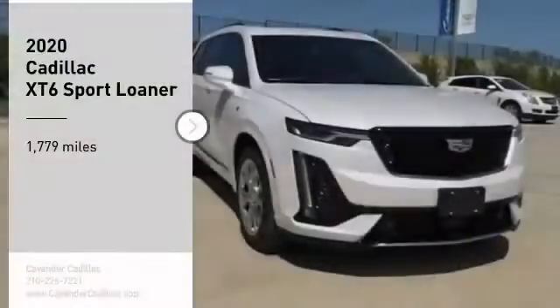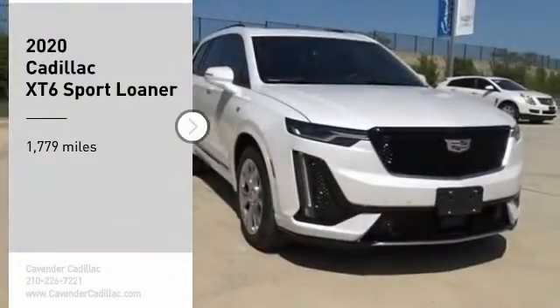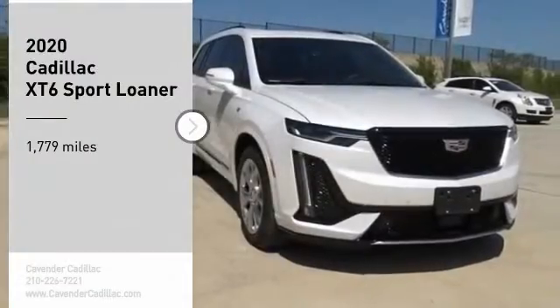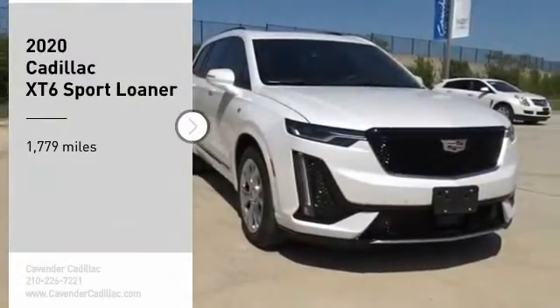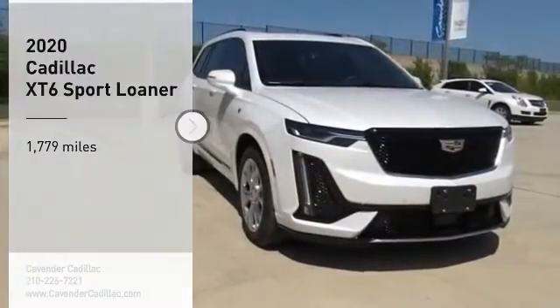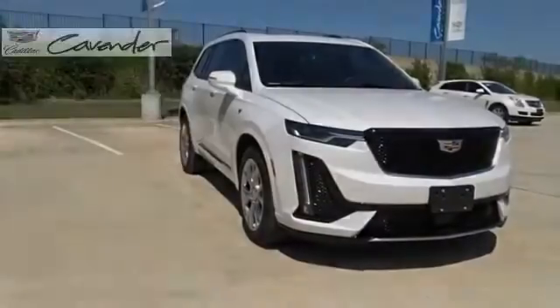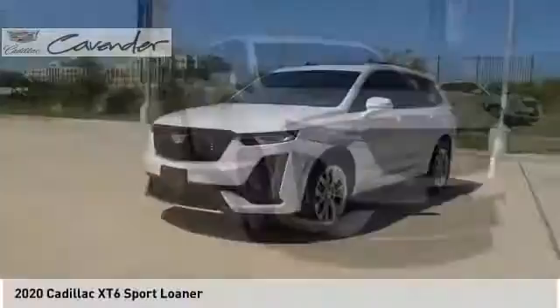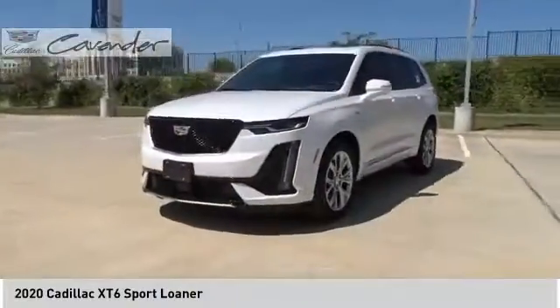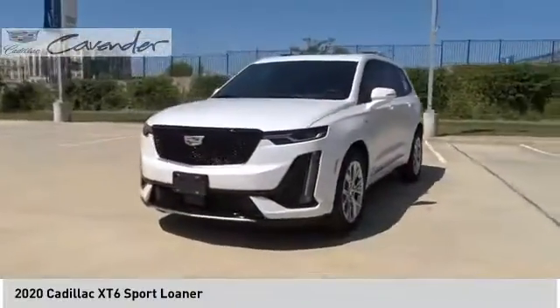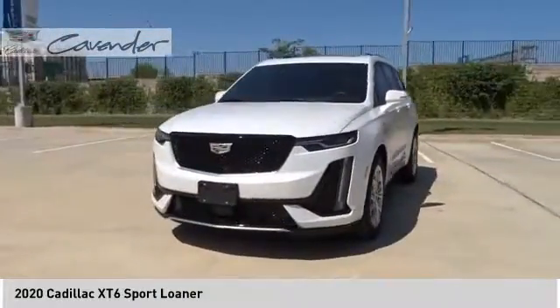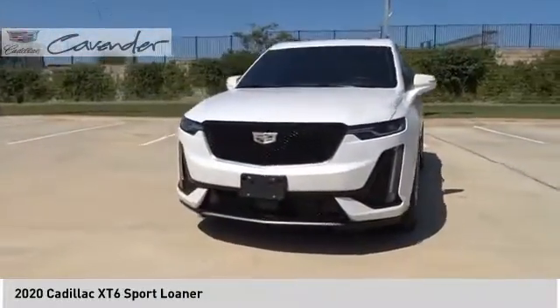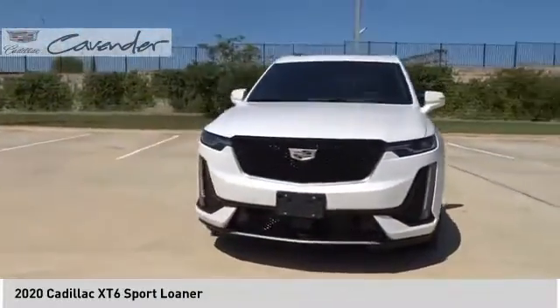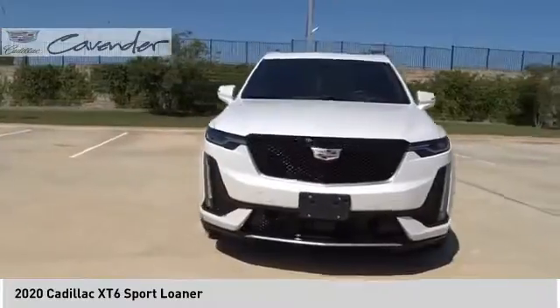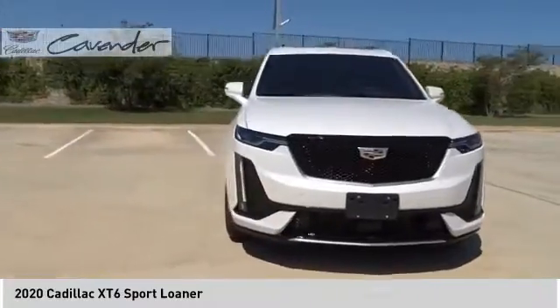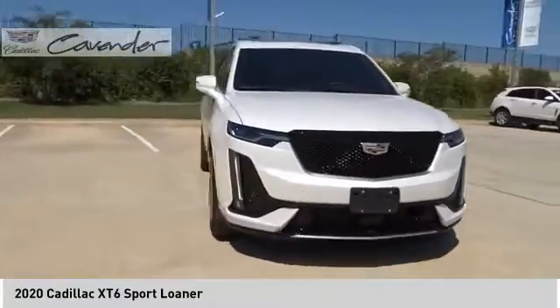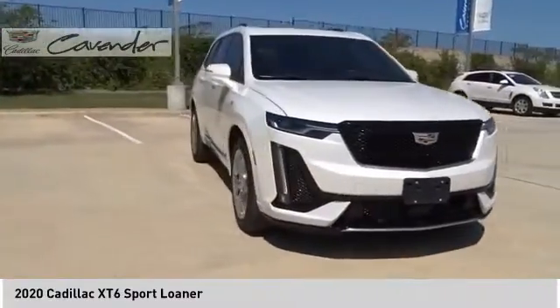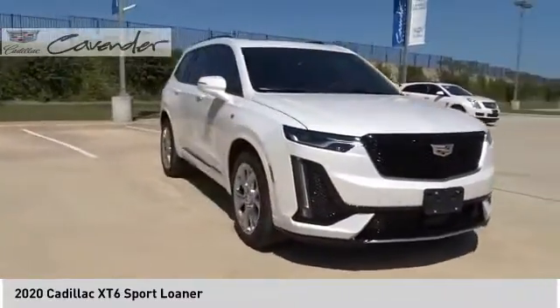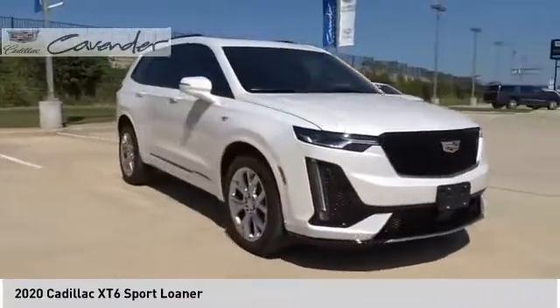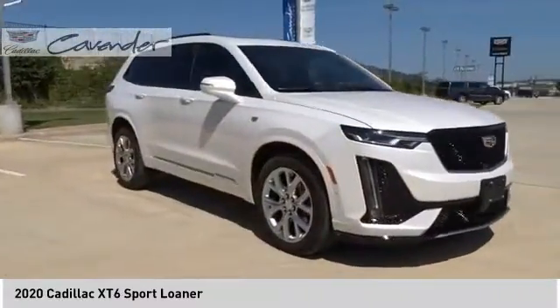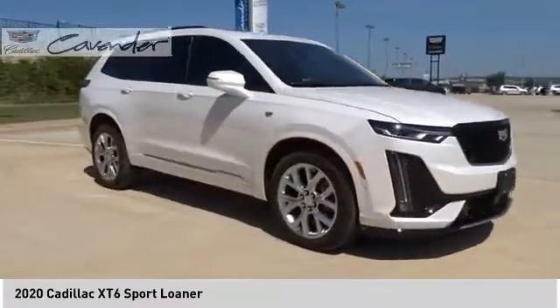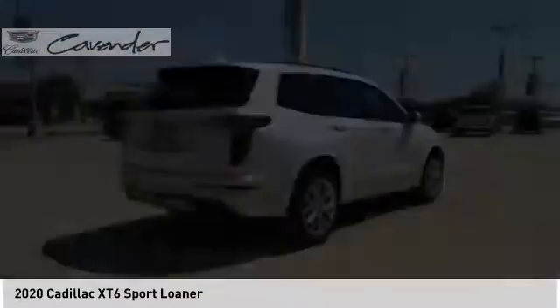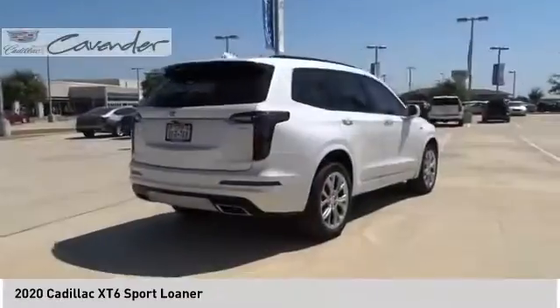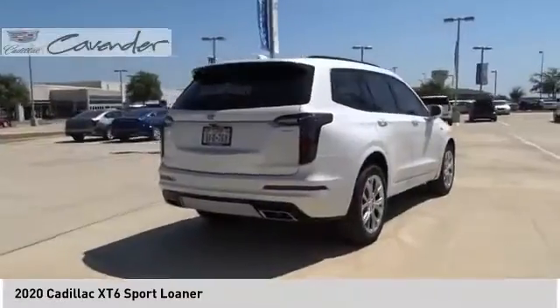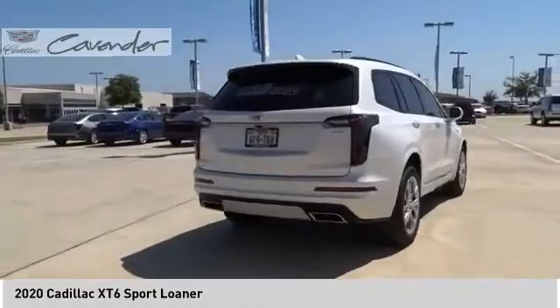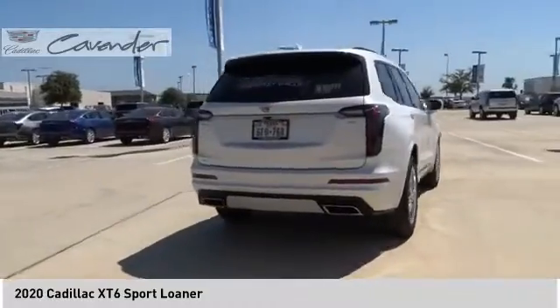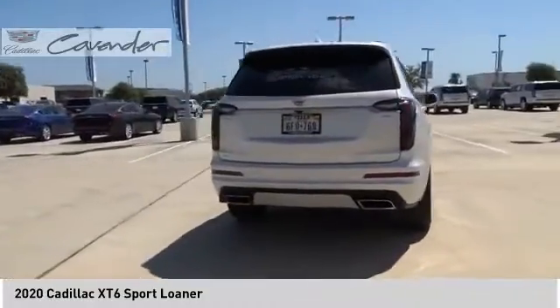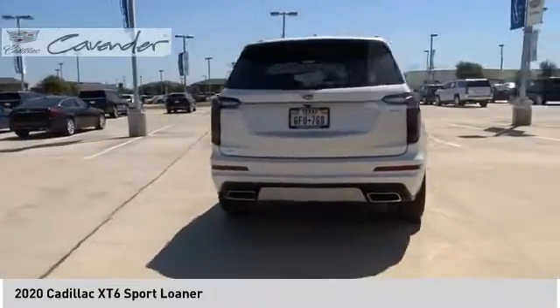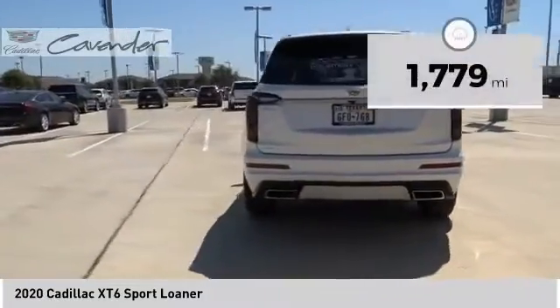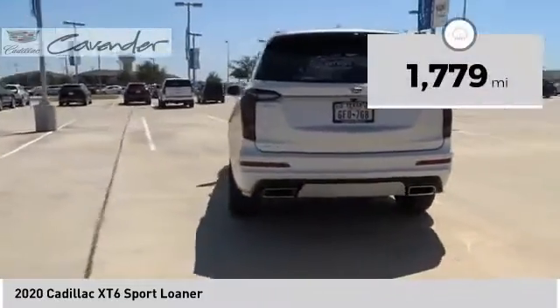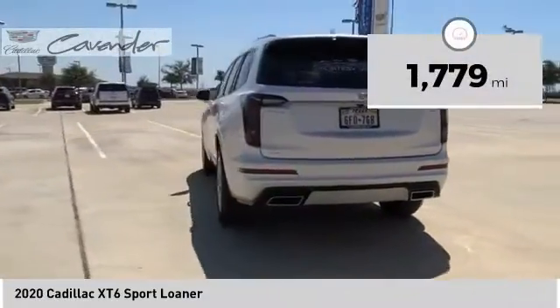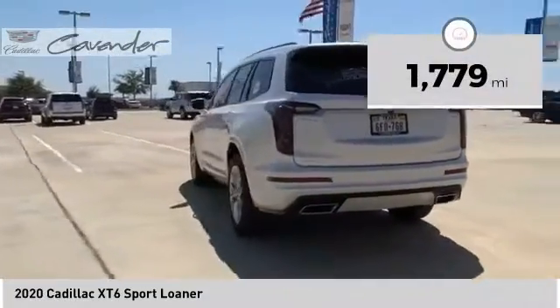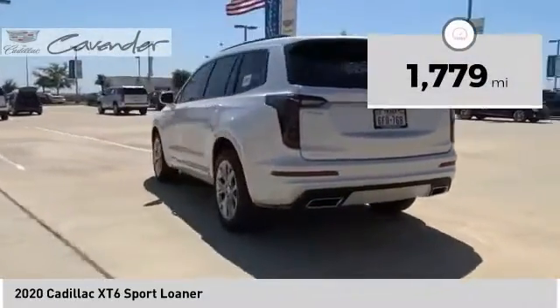Stop by and take a look at the 2020 XT6. The Cadillac XT6 crossover maintains the luxury you expect from a Cadillac with the additional functionality that third-row seating provides. This vehicle has less than 2,000 miles.